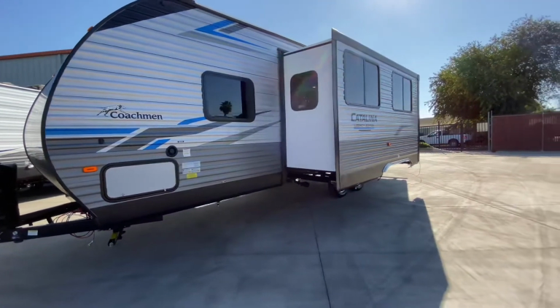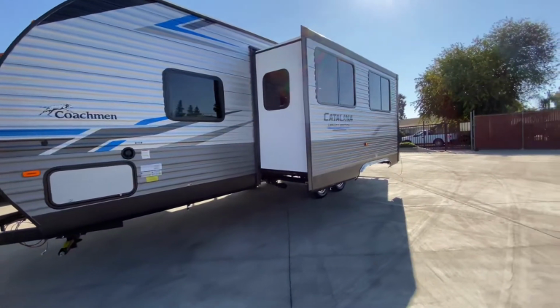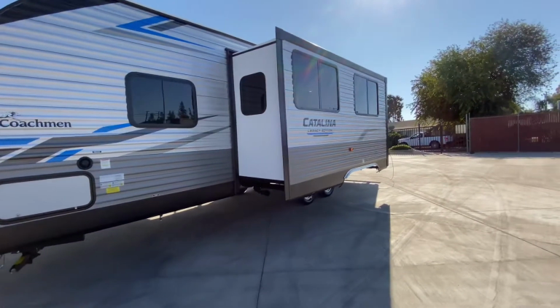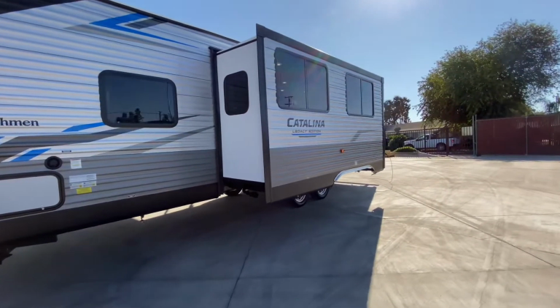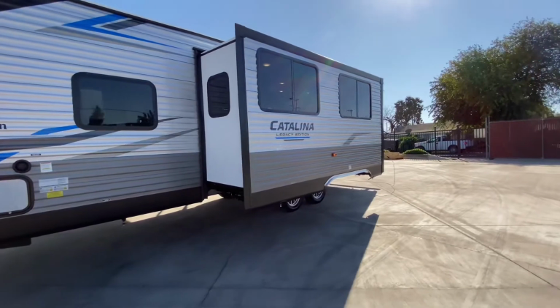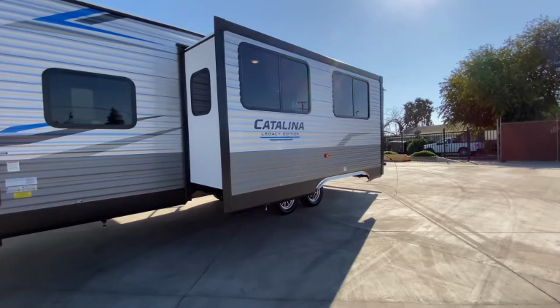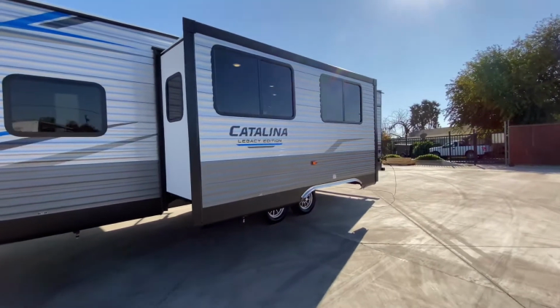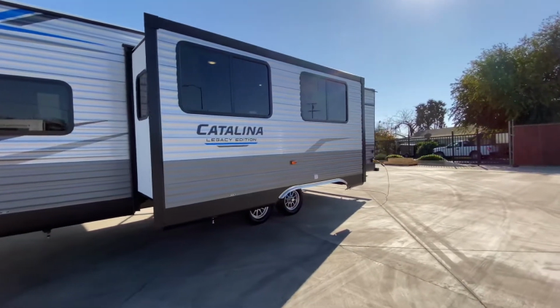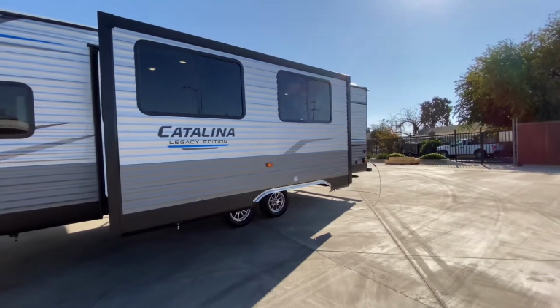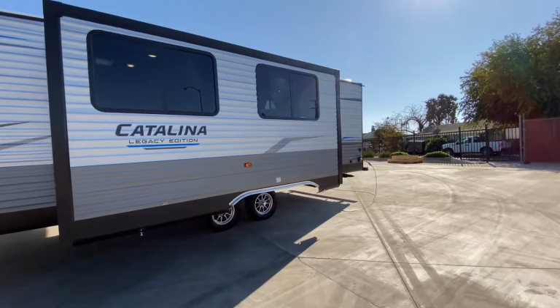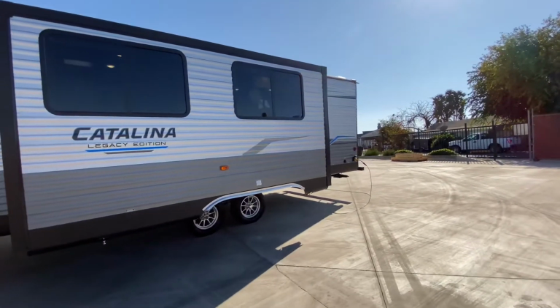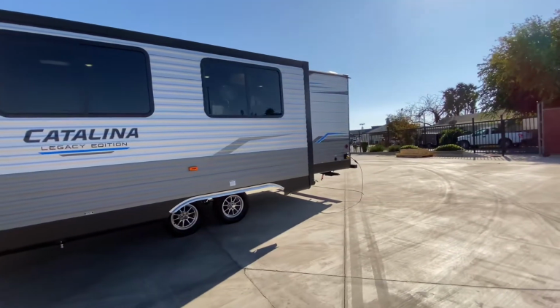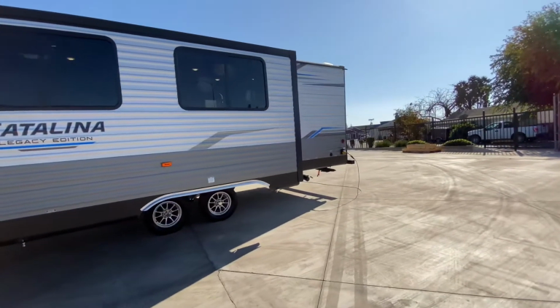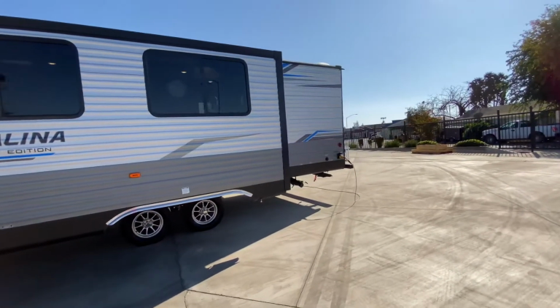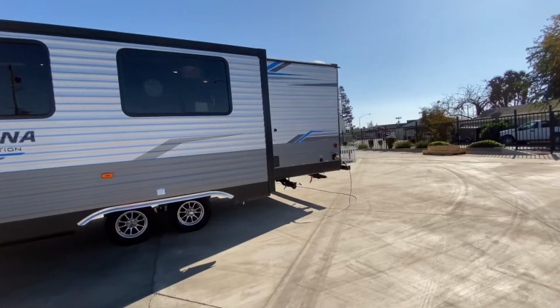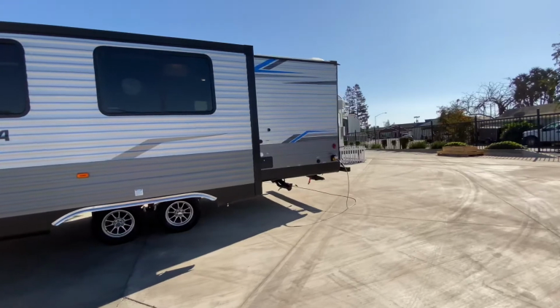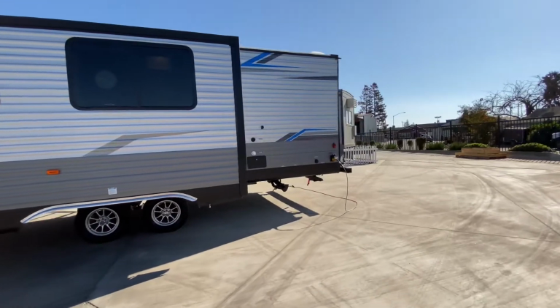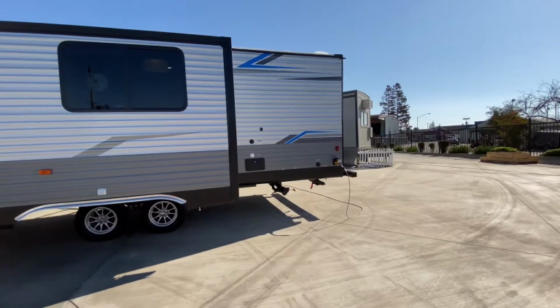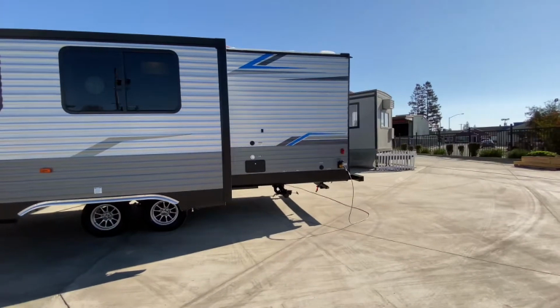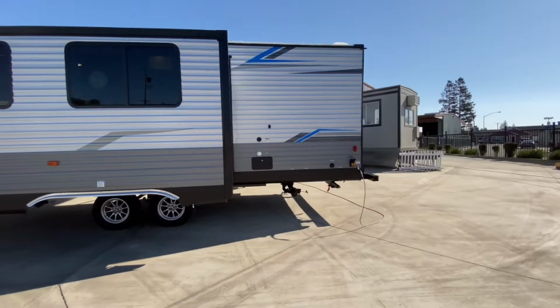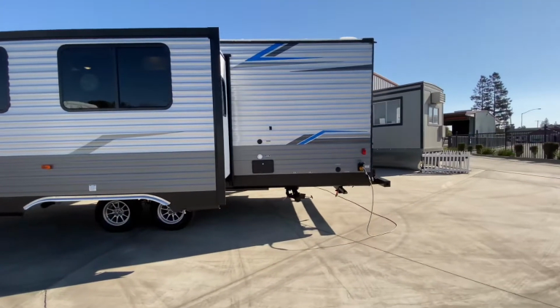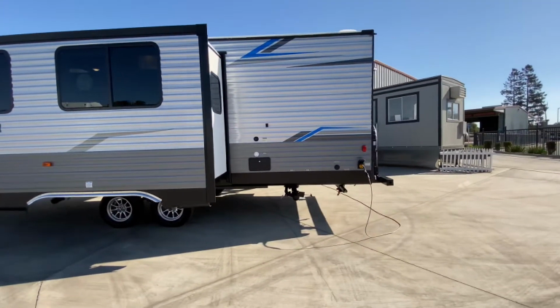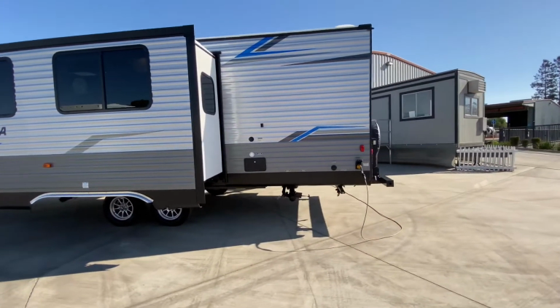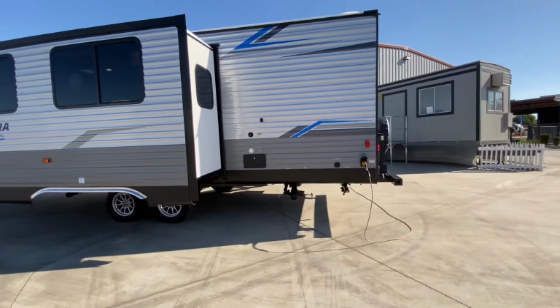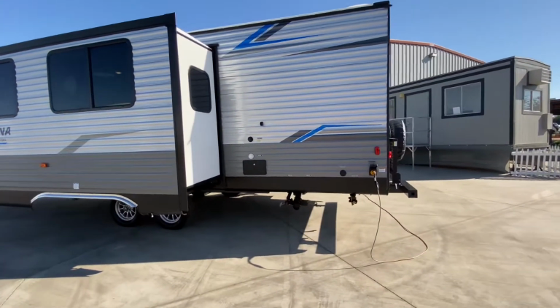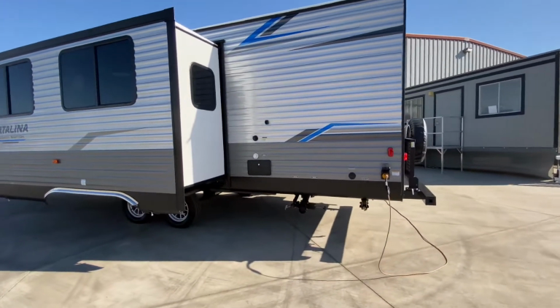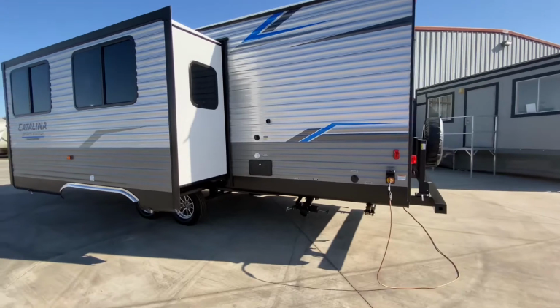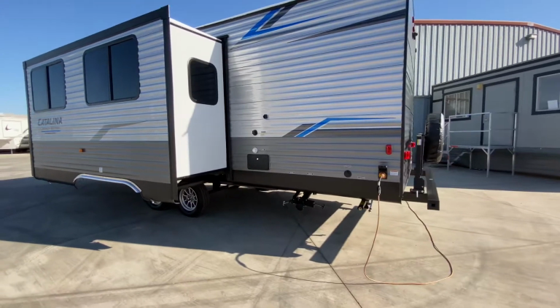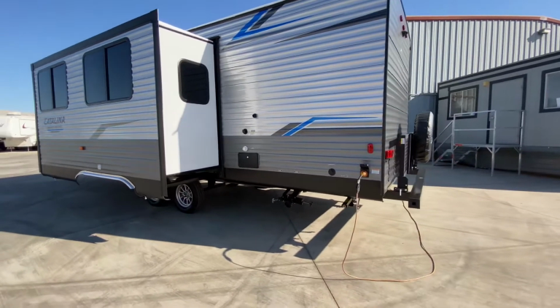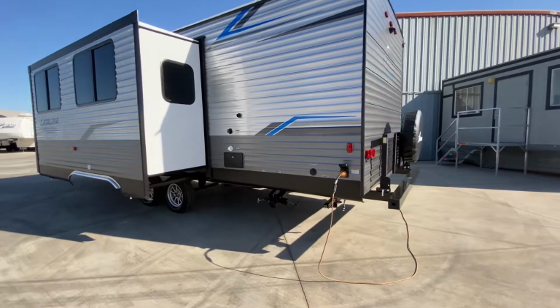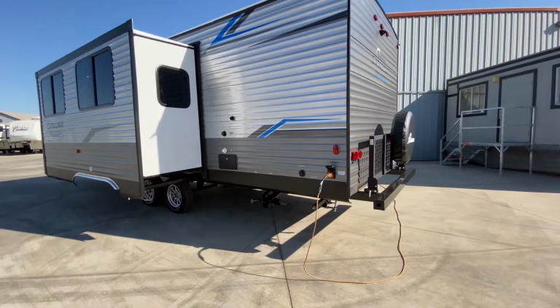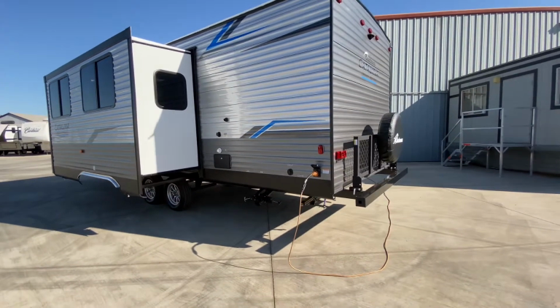Here's our super slide — this is one slide out. This is a bunkhouse floor plan. We have 30-amp service, definitely central heat and air. There's our exterior shower with our black tank Santa flush and our city water connection, and our cable and satellite TV hookup.